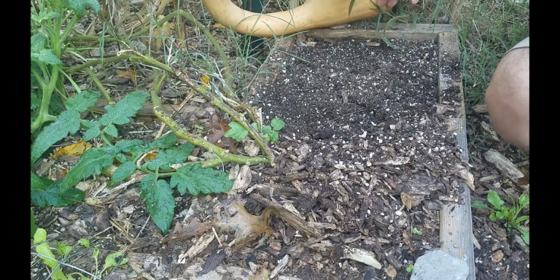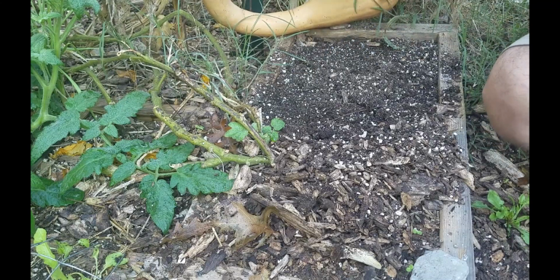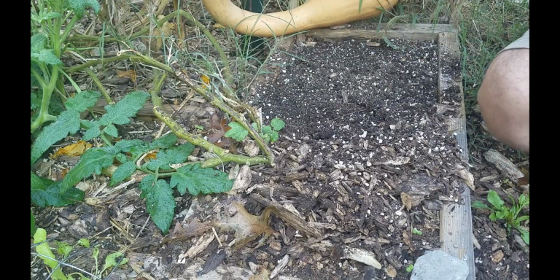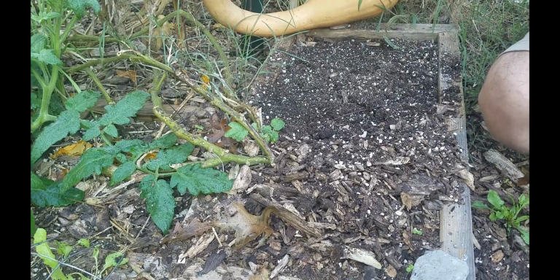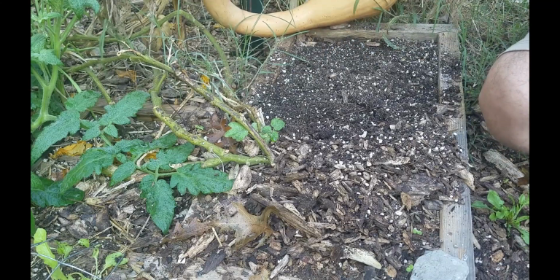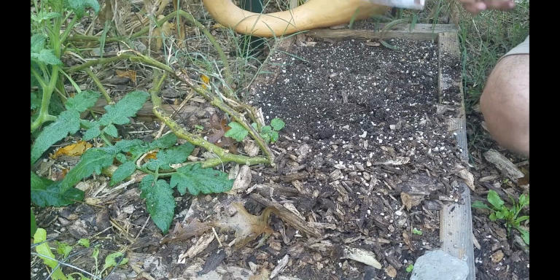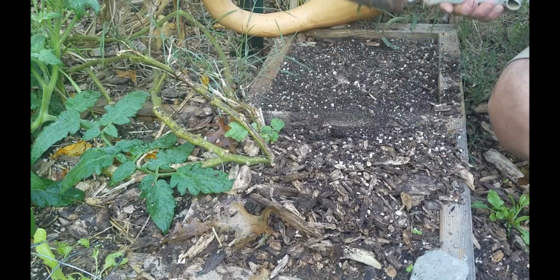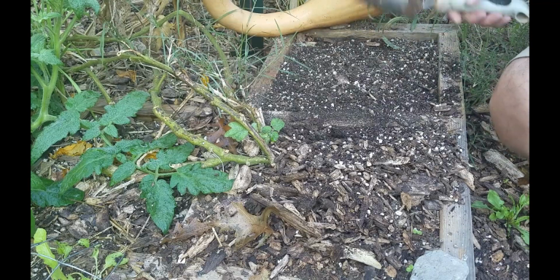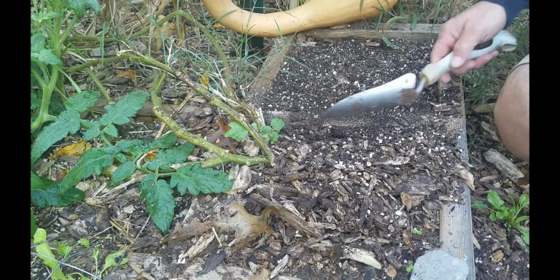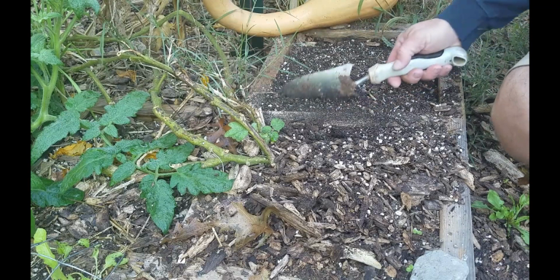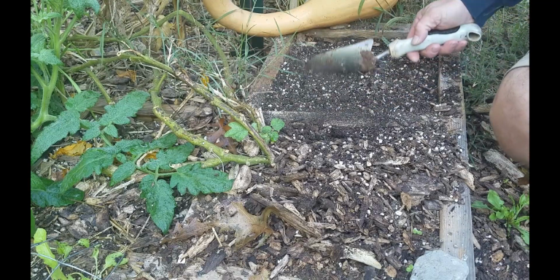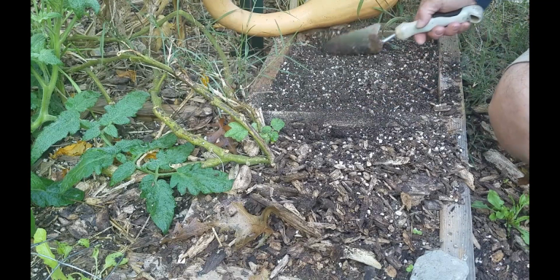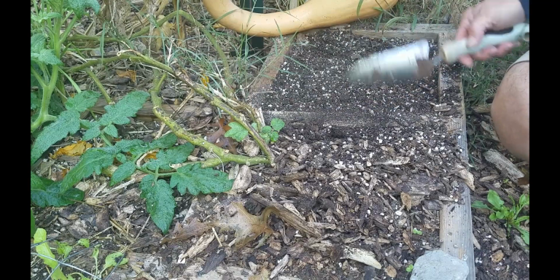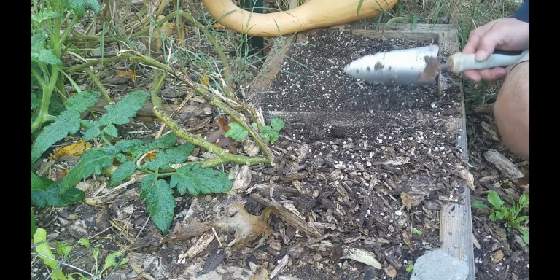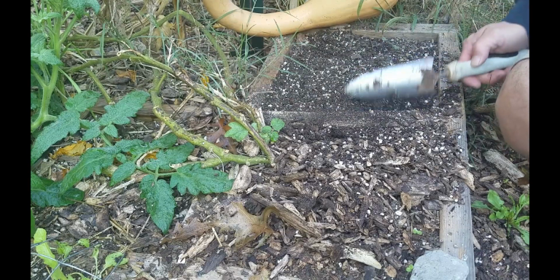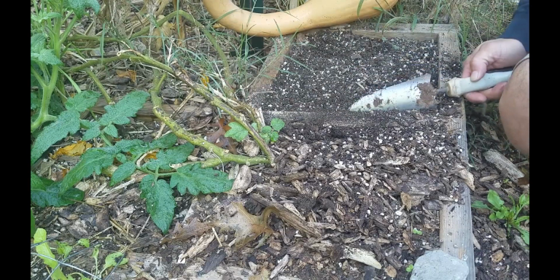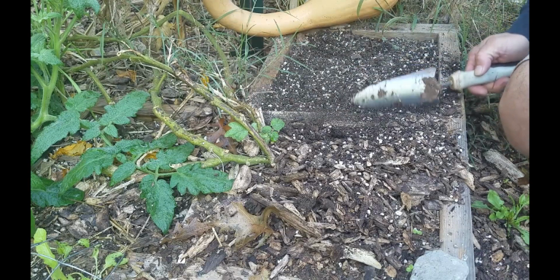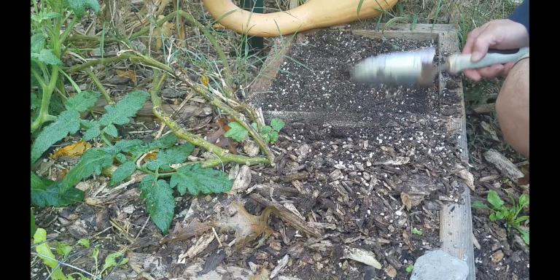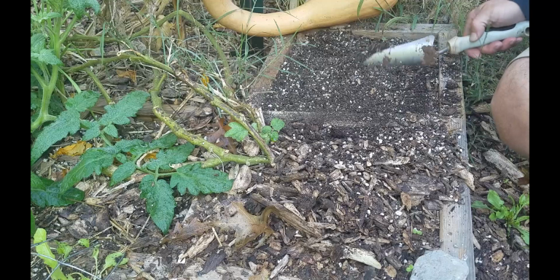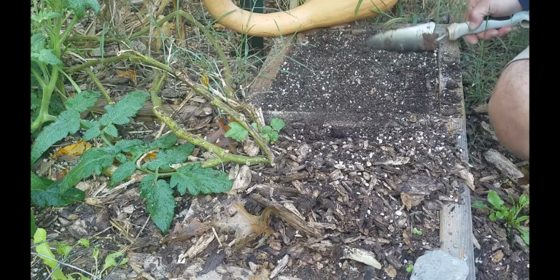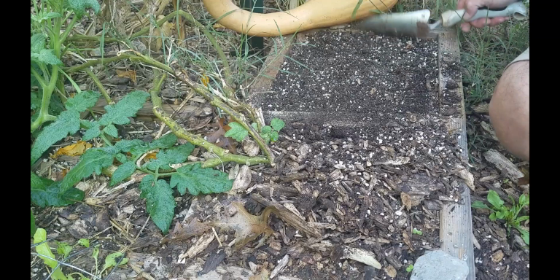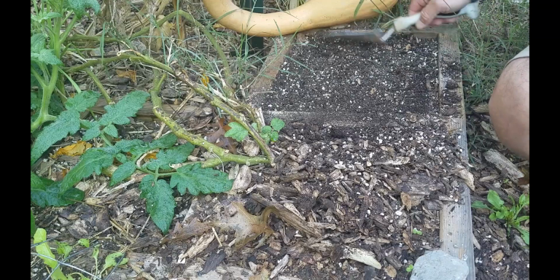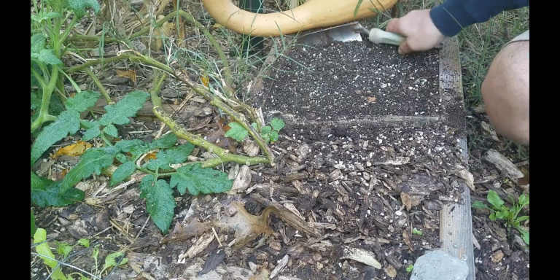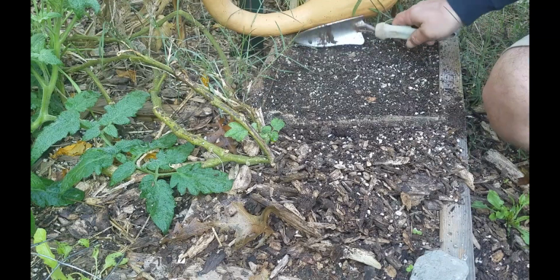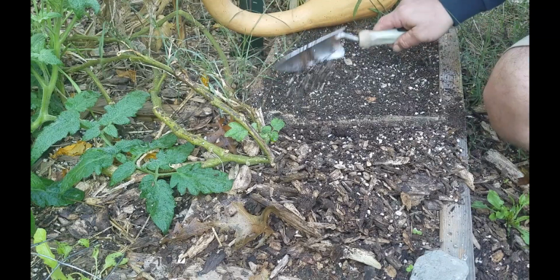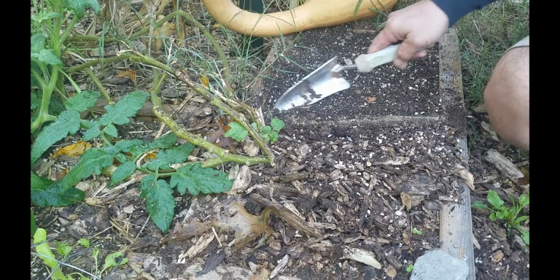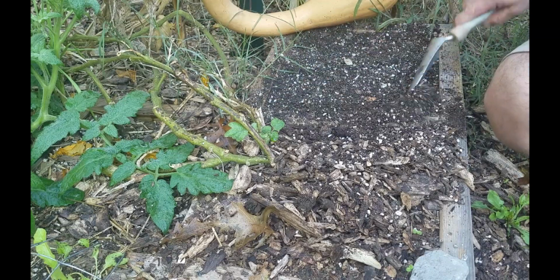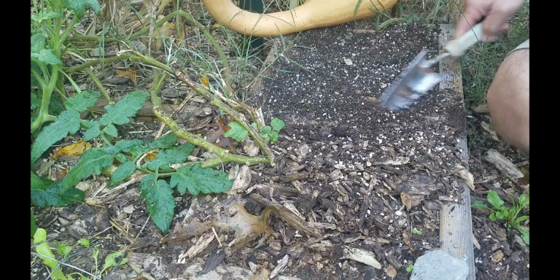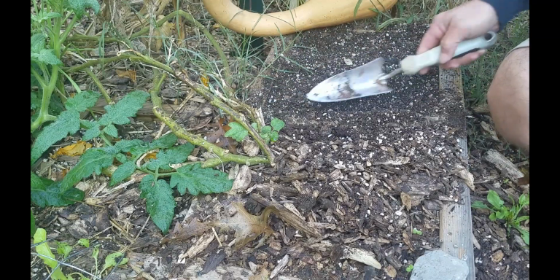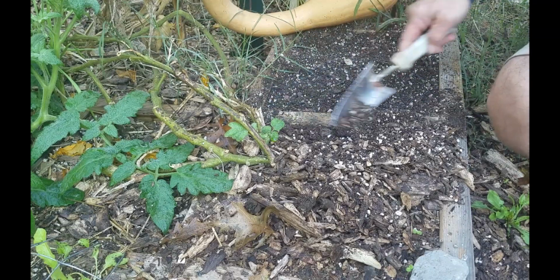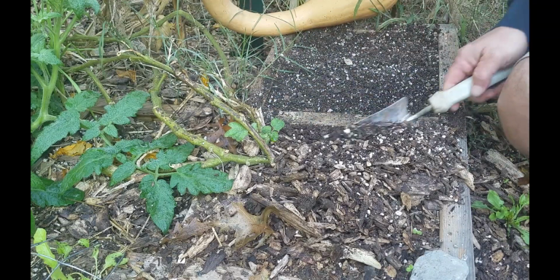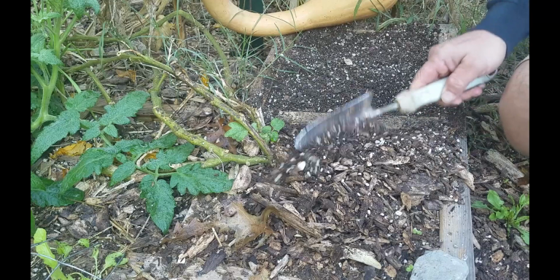Here's the tromboncino squash that's growing on this trellis right here — I talk about that more in the video that I just published for my garden tour. You can see it sank down a little bit since we've used it.